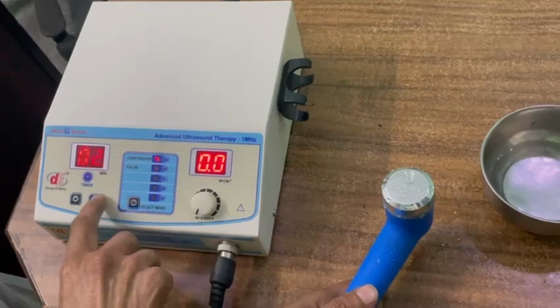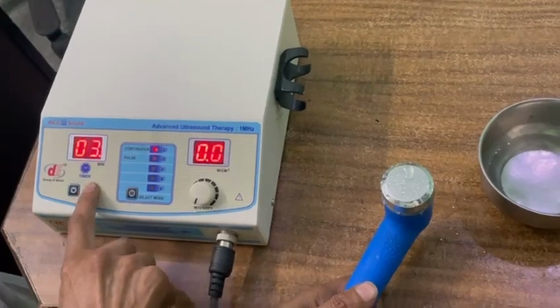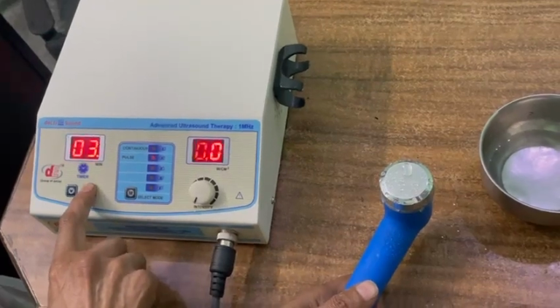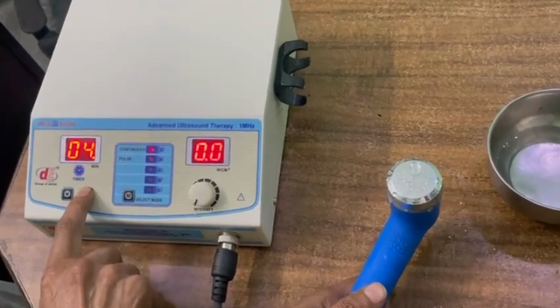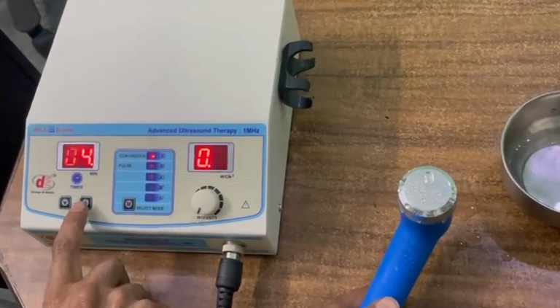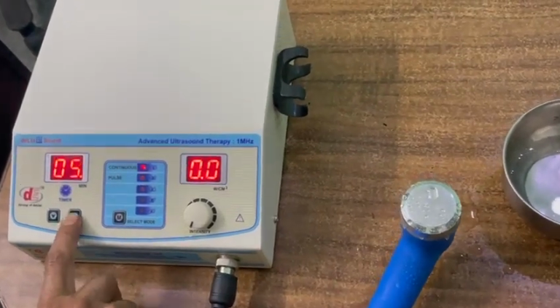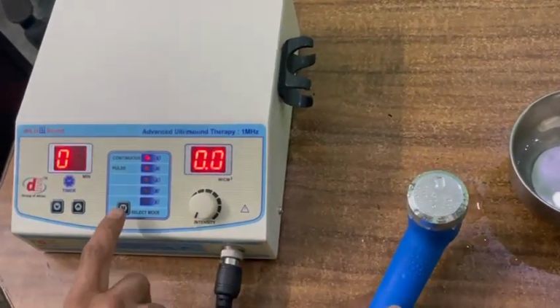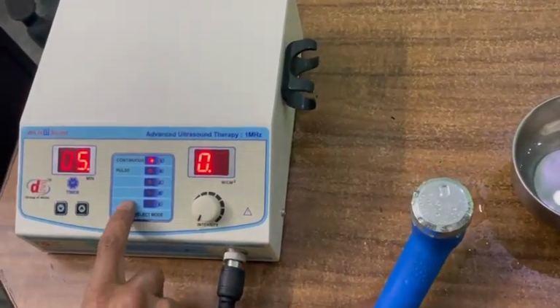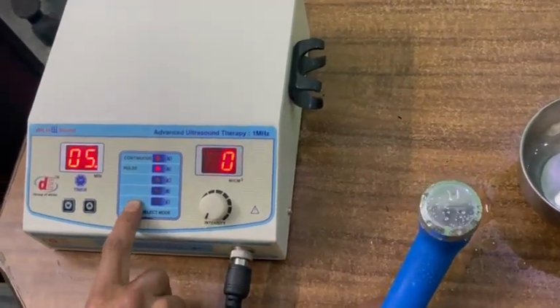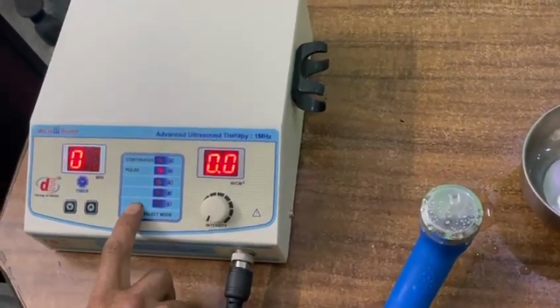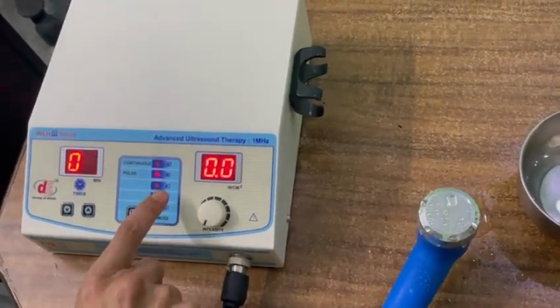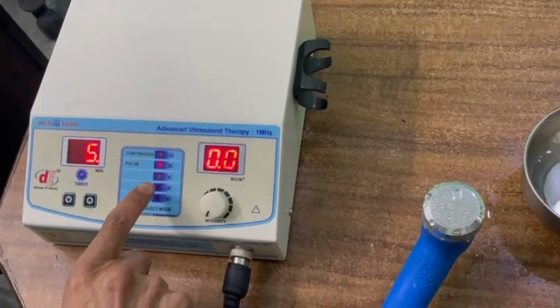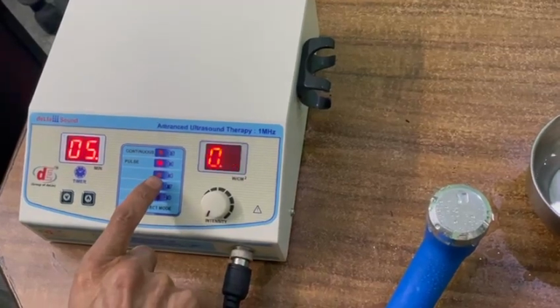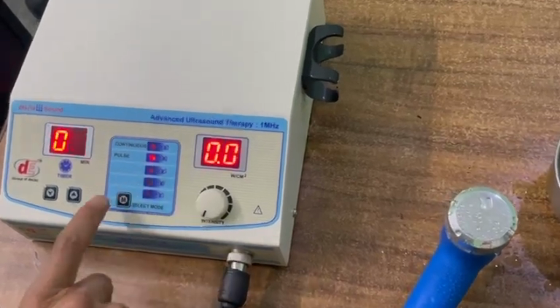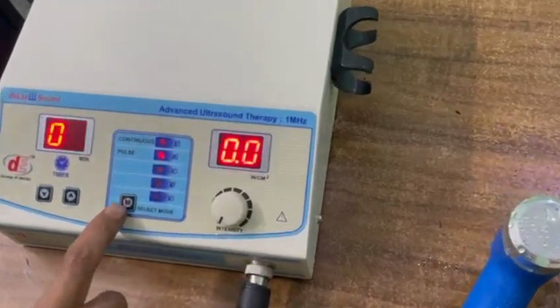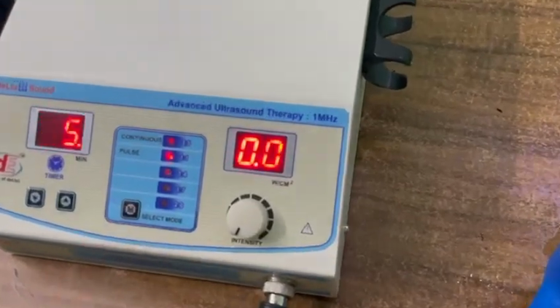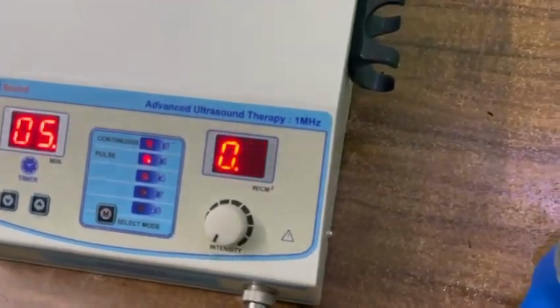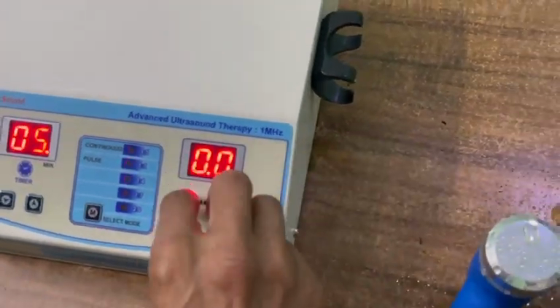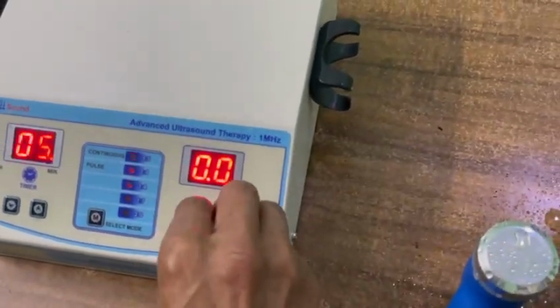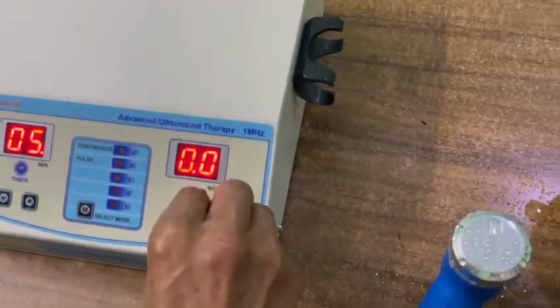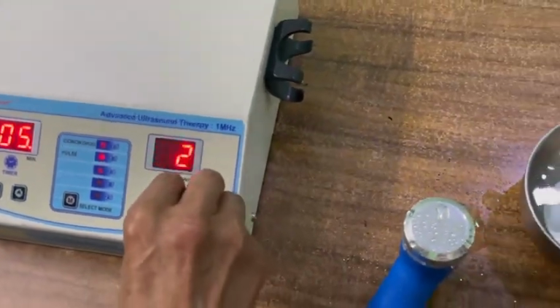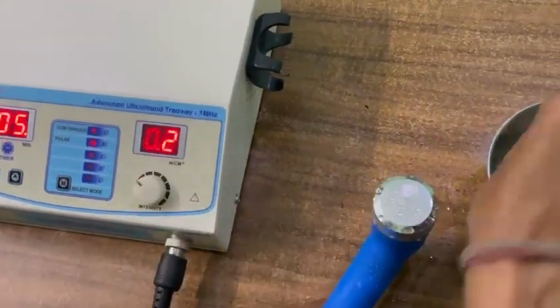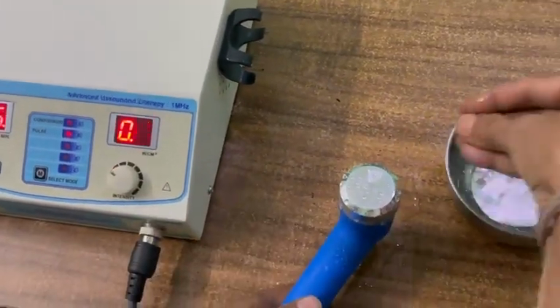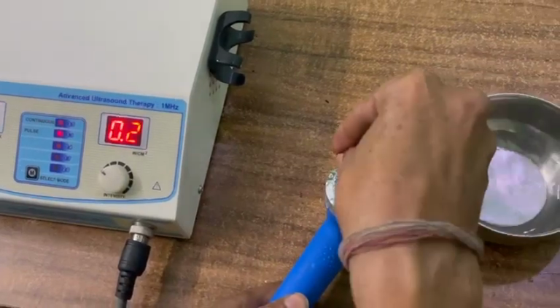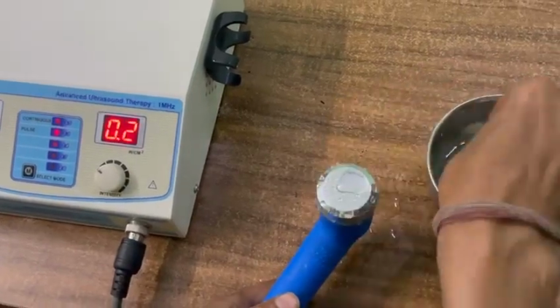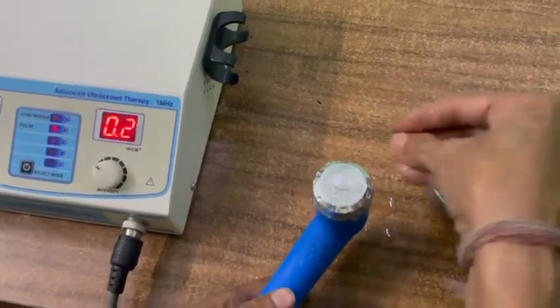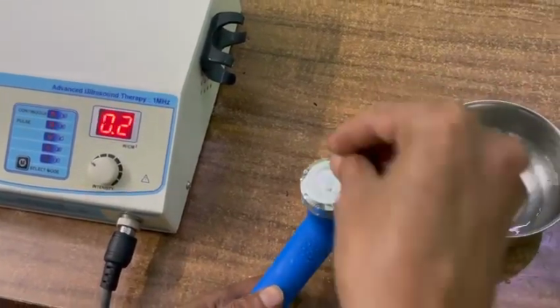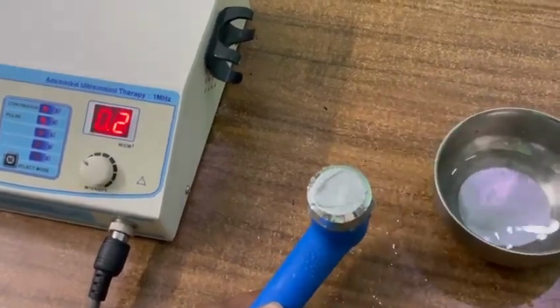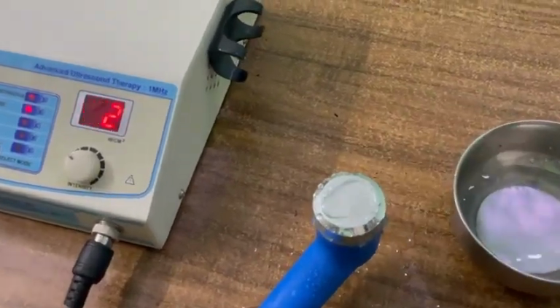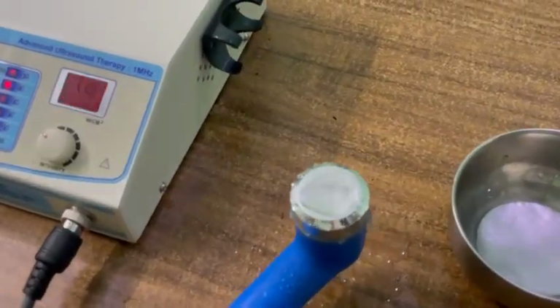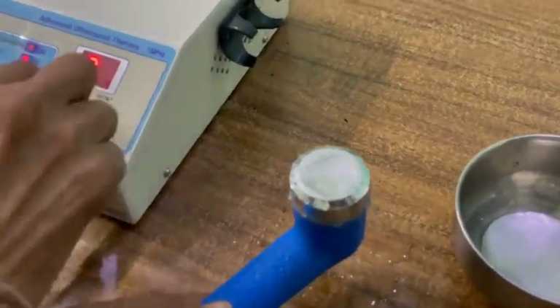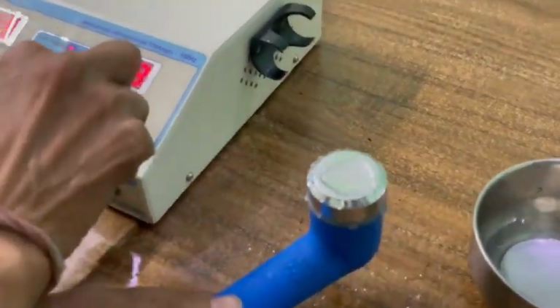Set the time — 3 minutes, 4 minutes, 5 minutes. Select pulse mode. 1 is equal to 1. Simply increase the intensity. Now it is working on pulse mode — you can see.